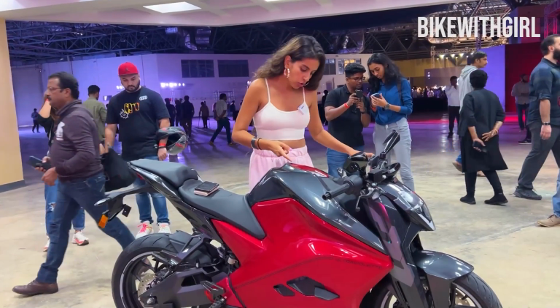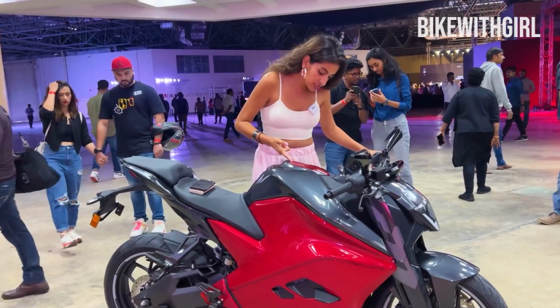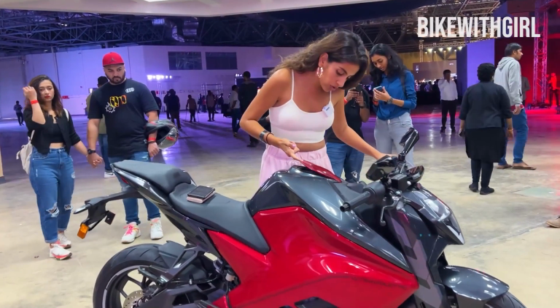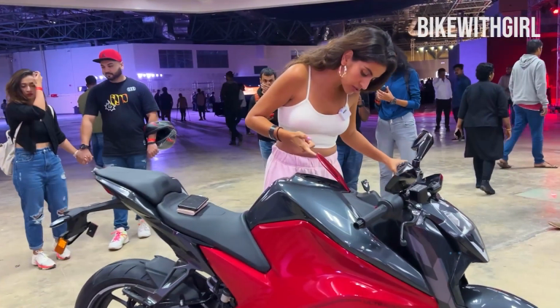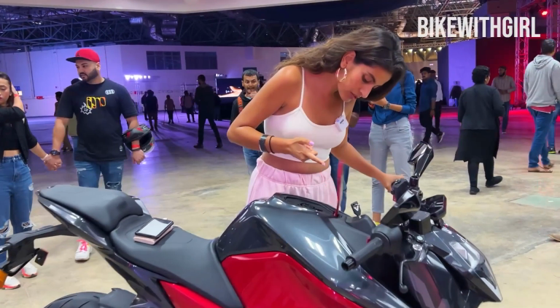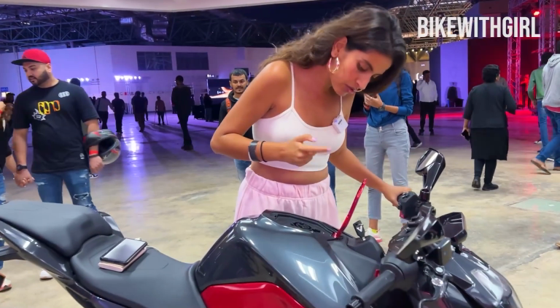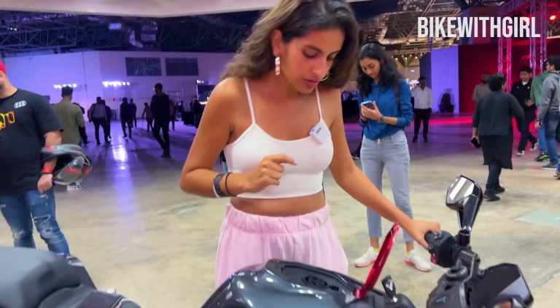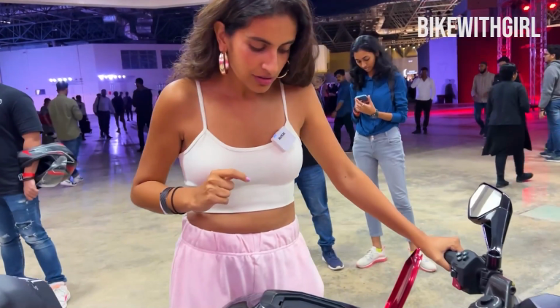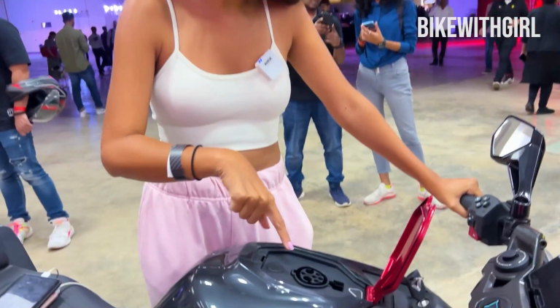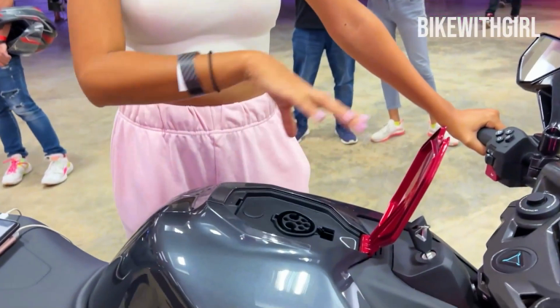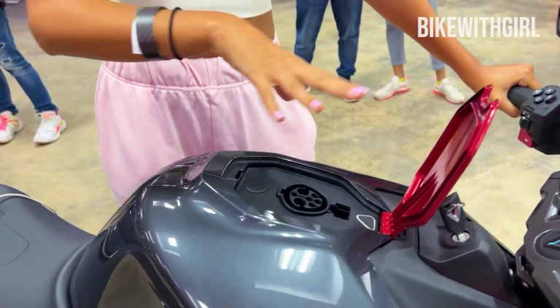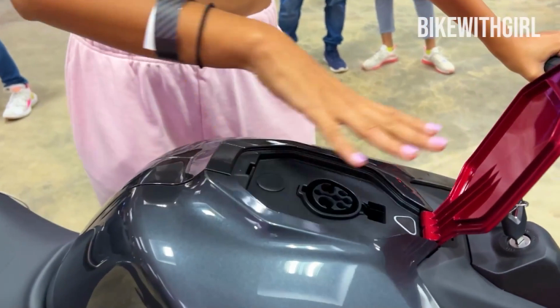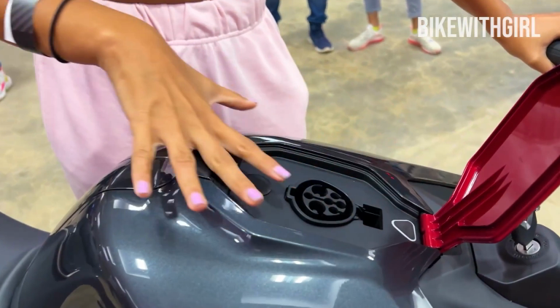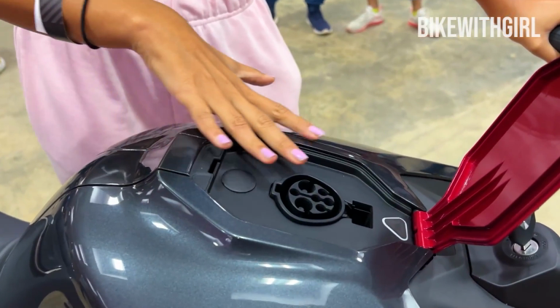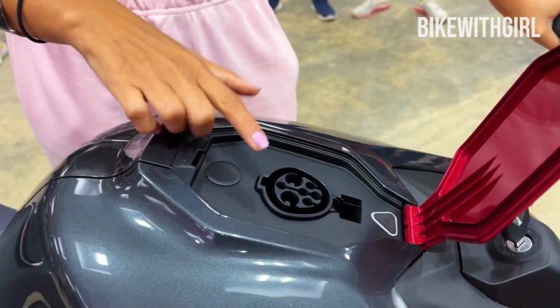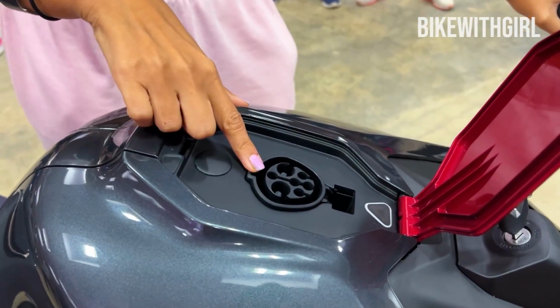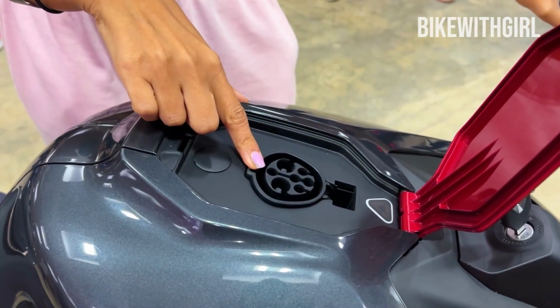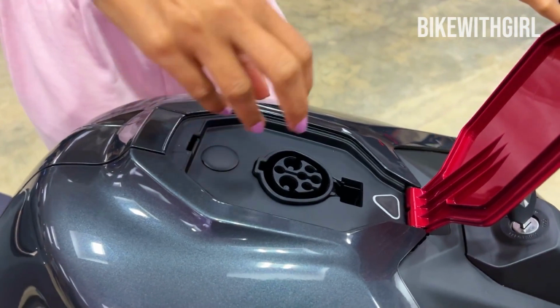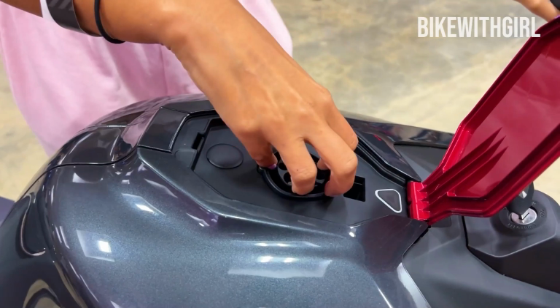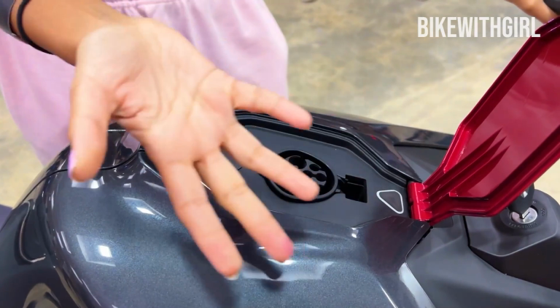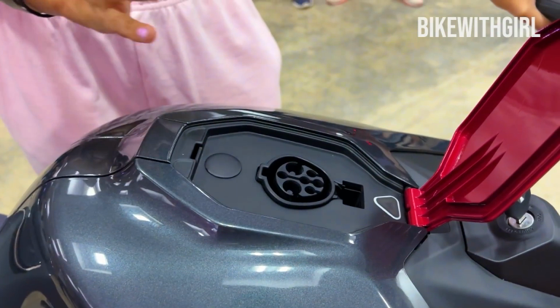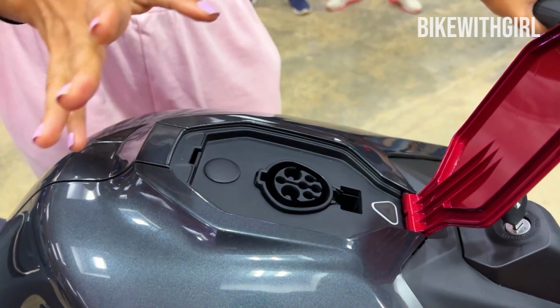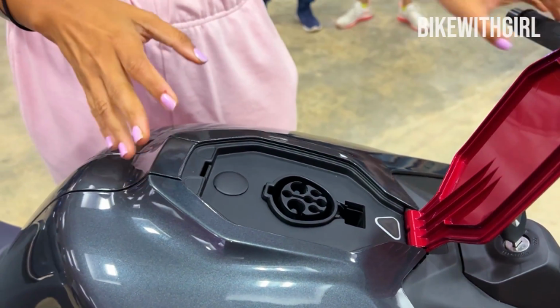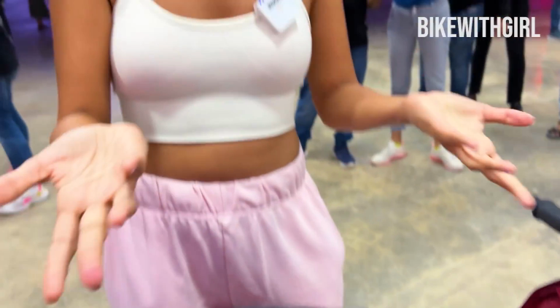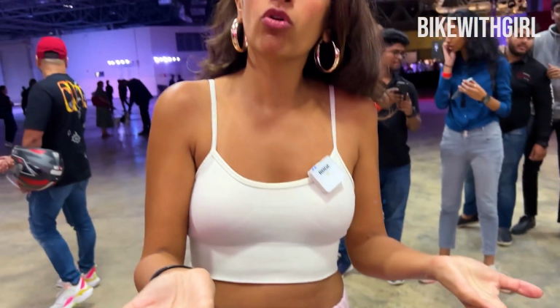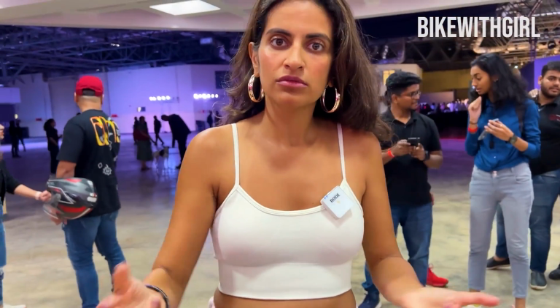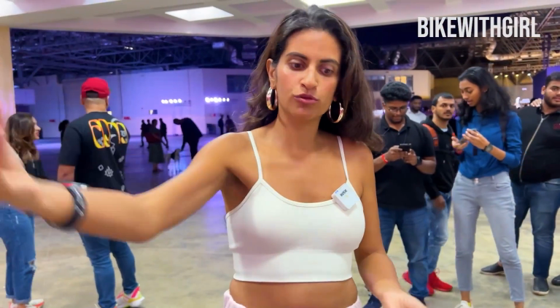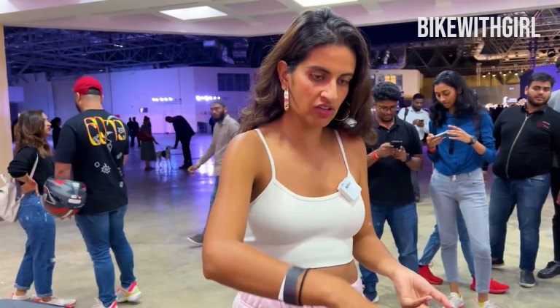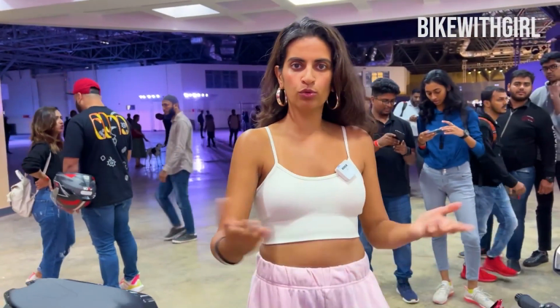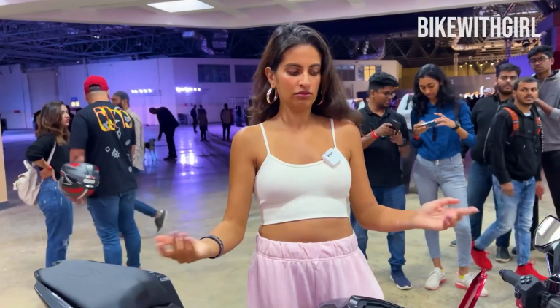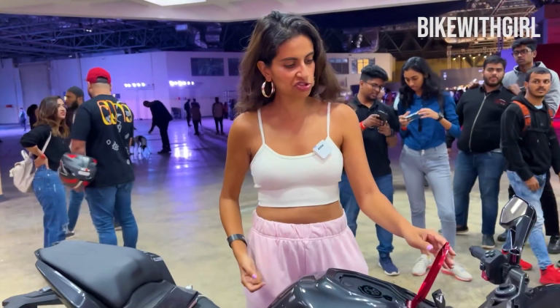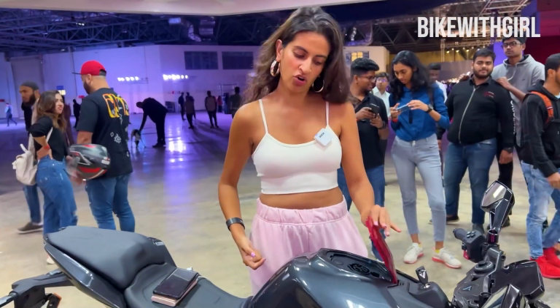Let's open this and see what this is. A very nice, neat area for the charging port — where you just put the connector in here, and it charges almost like your phone. Charging ho gaya!